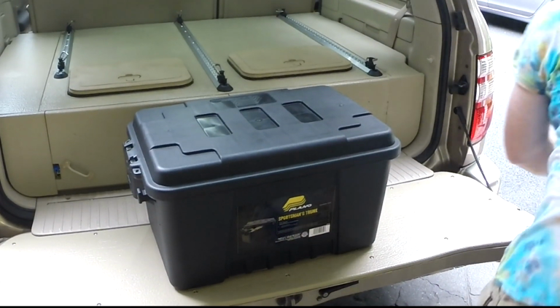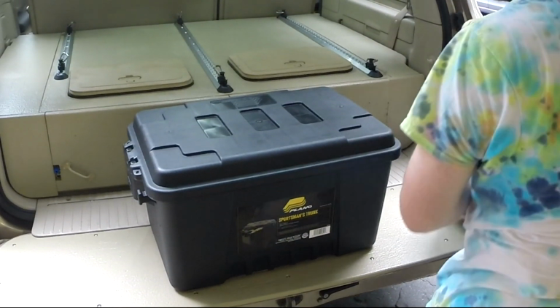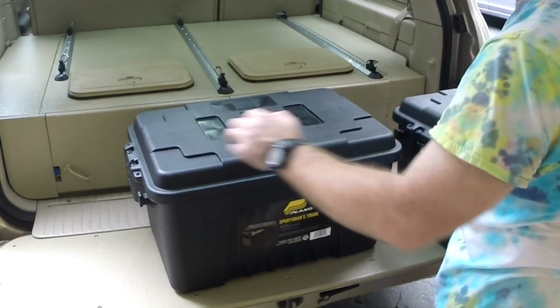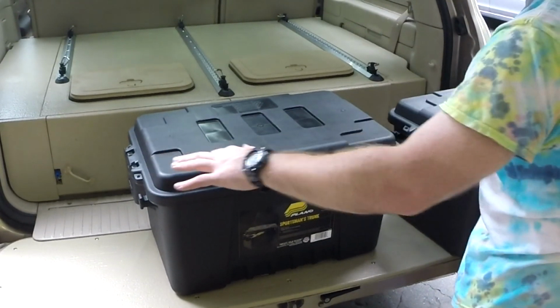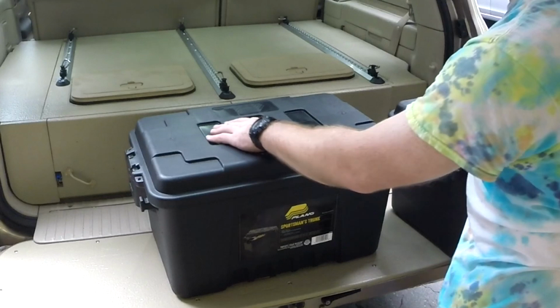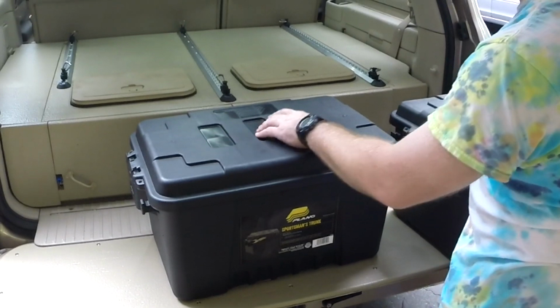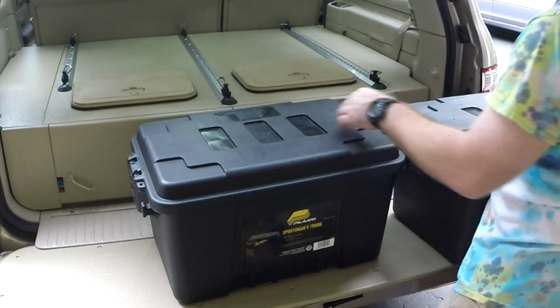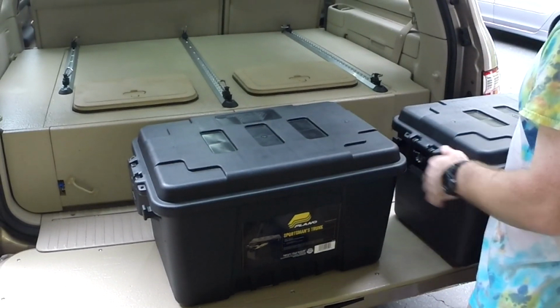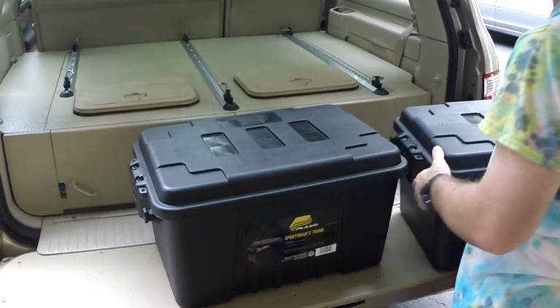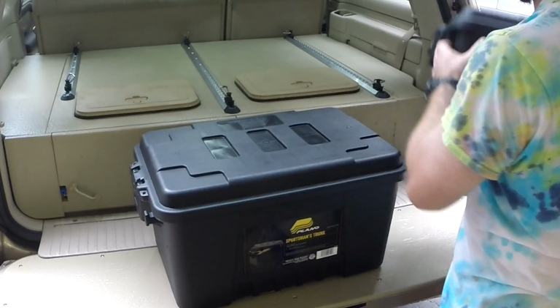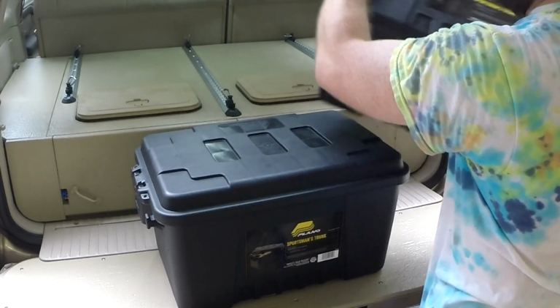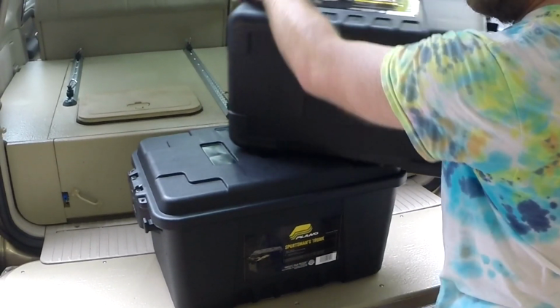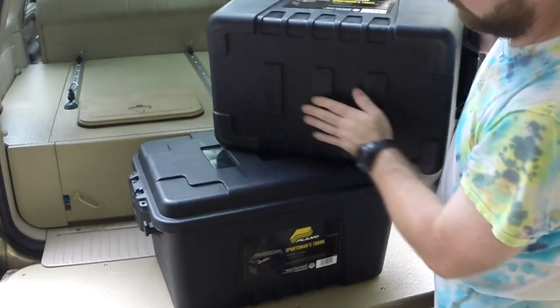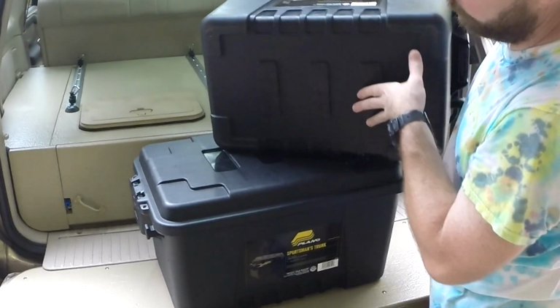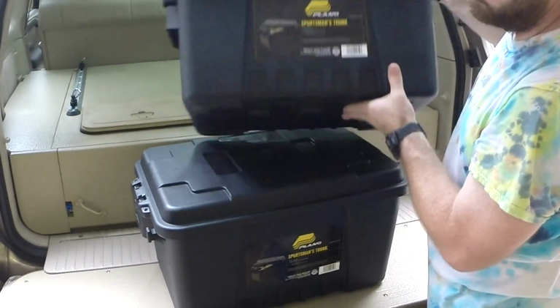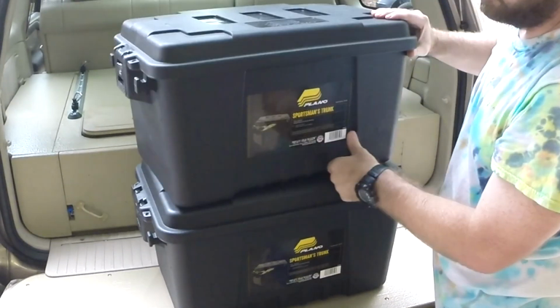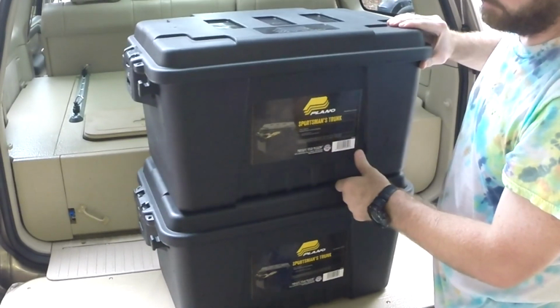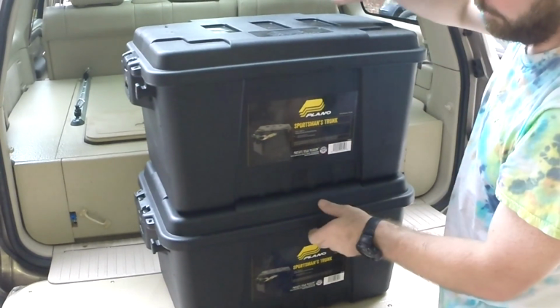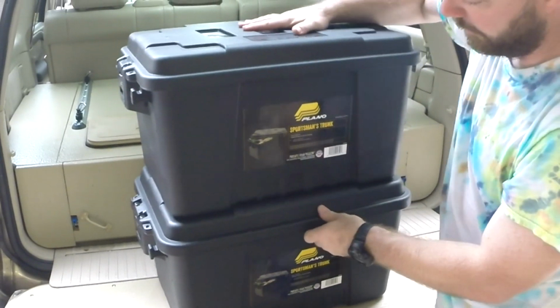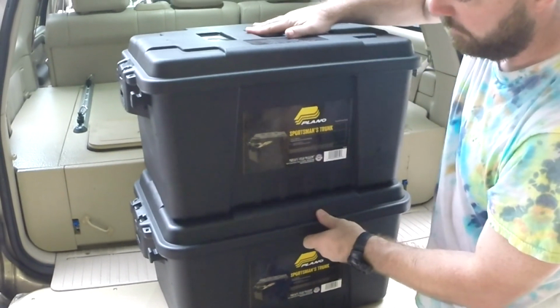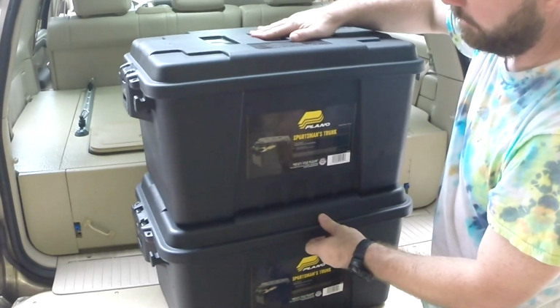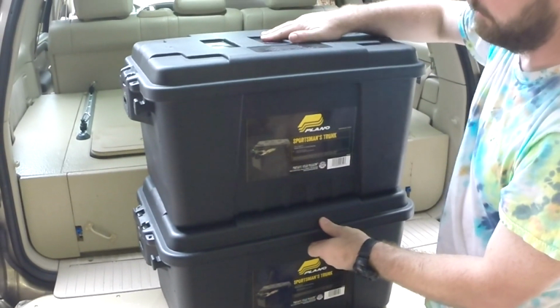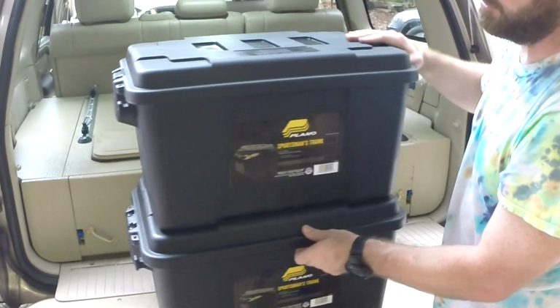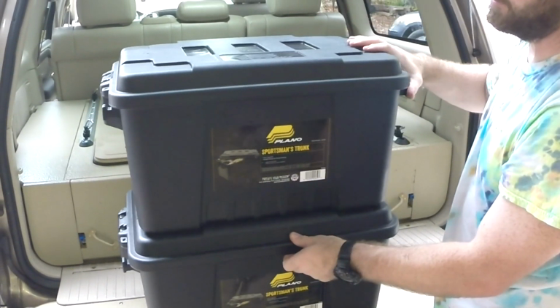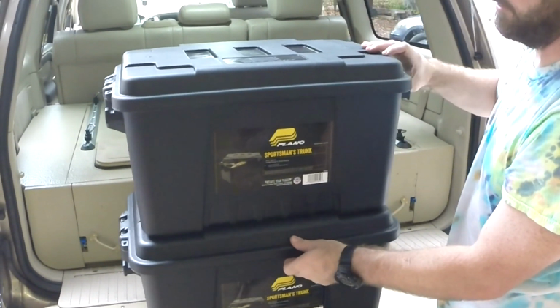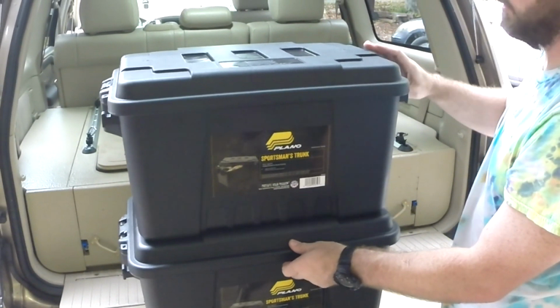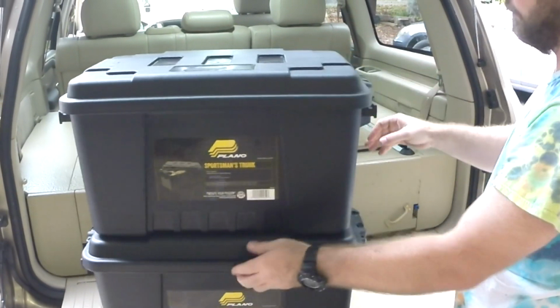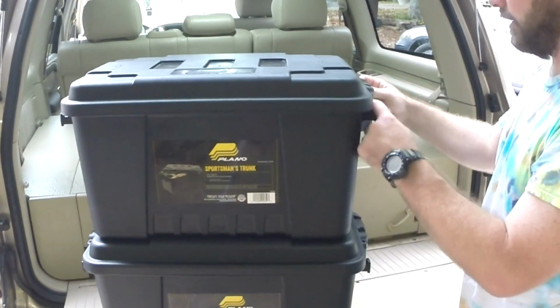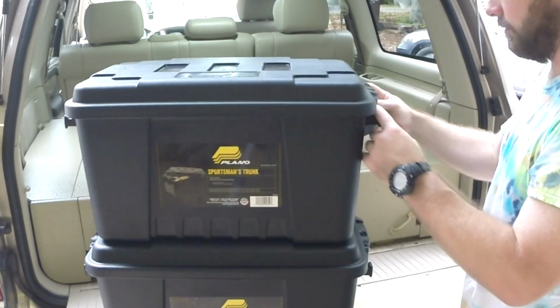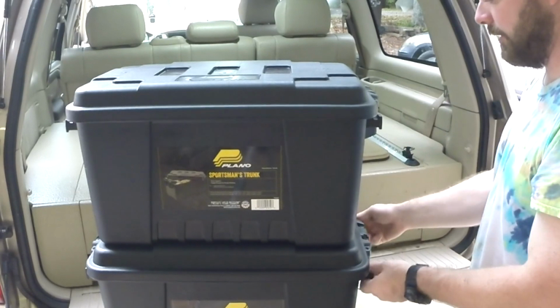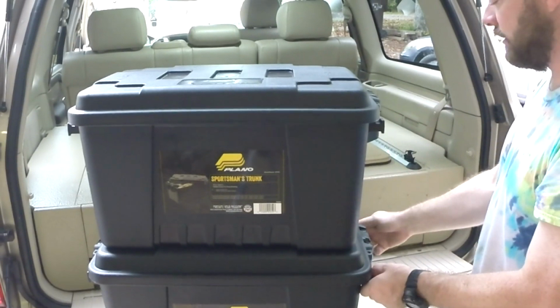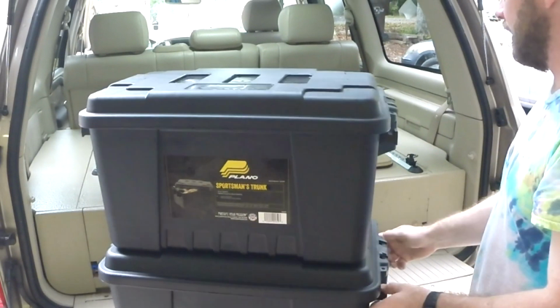The cool thing is these little spots interlock with the bottom, so you can stack them and they're not going to slide around. And then you can tie them together and tie them down.